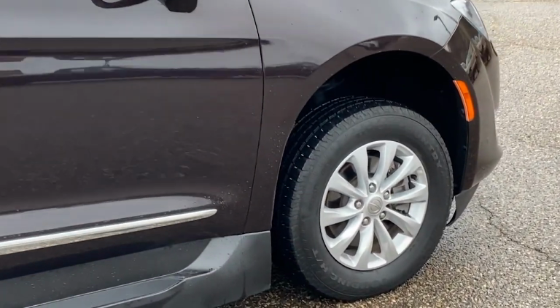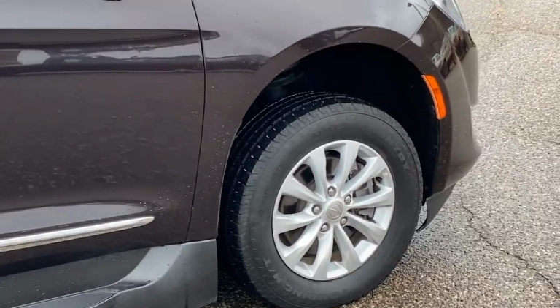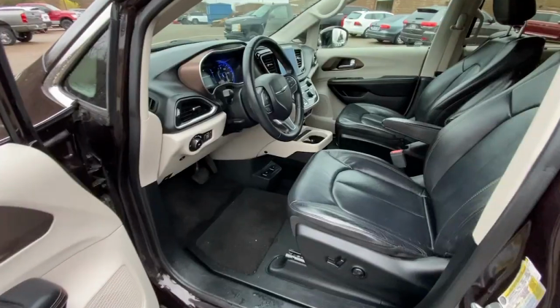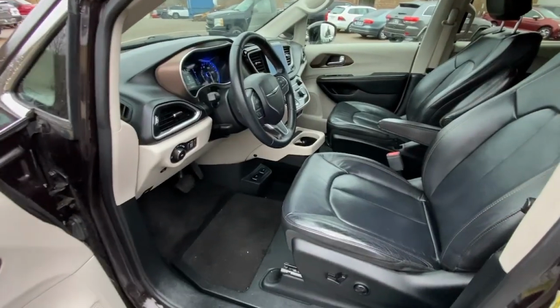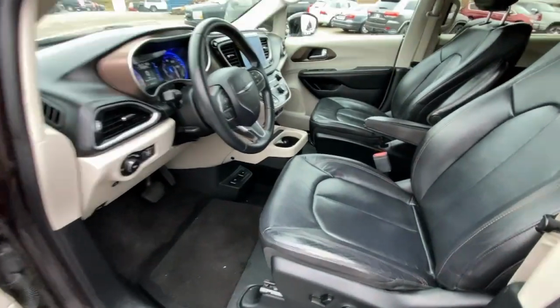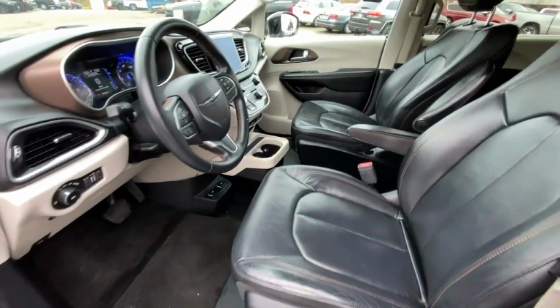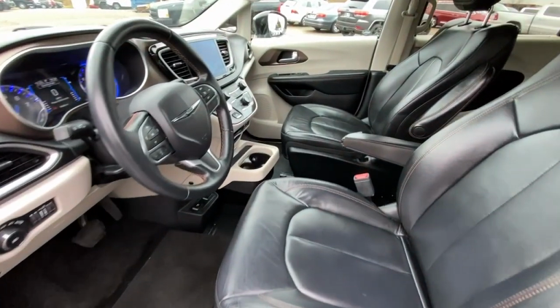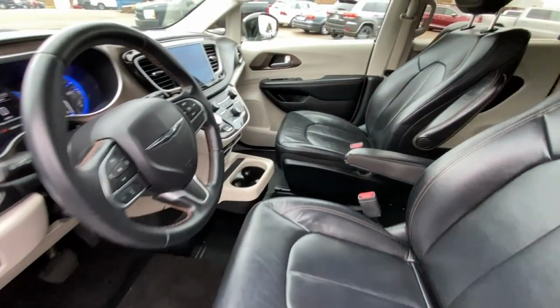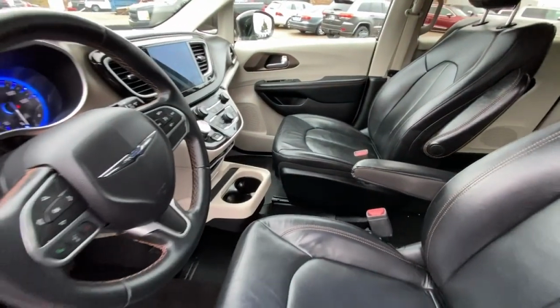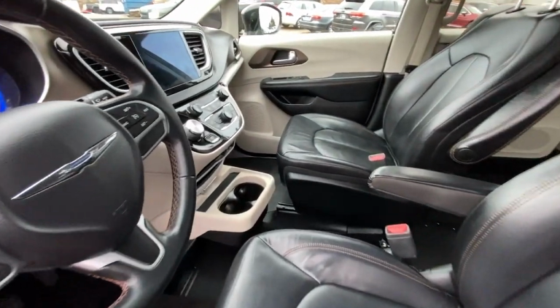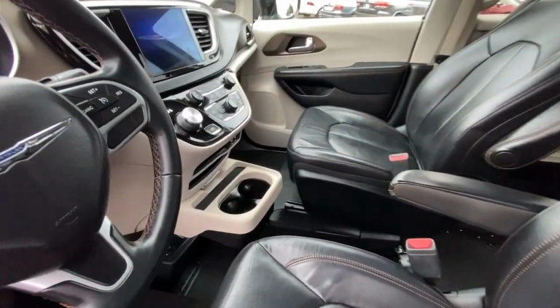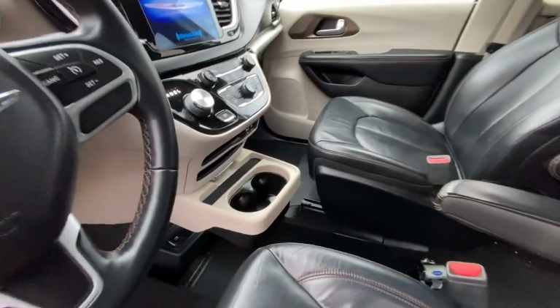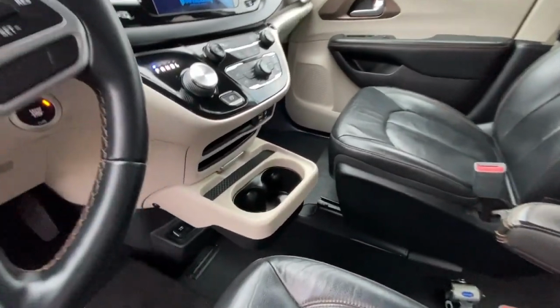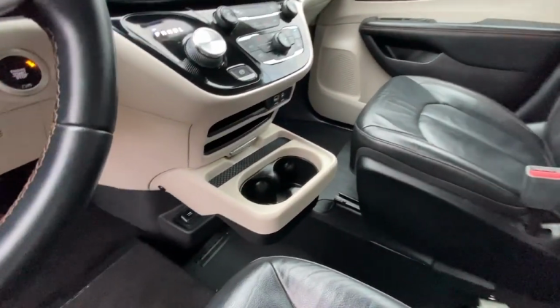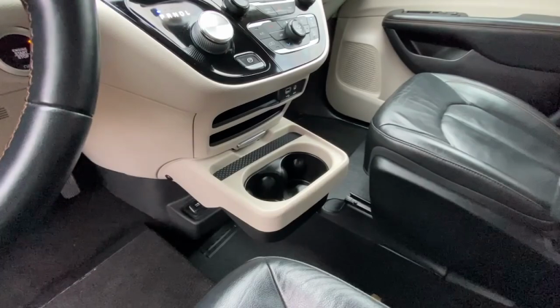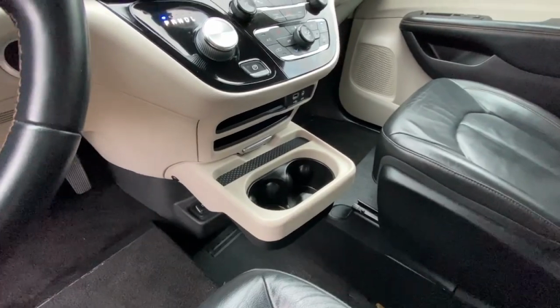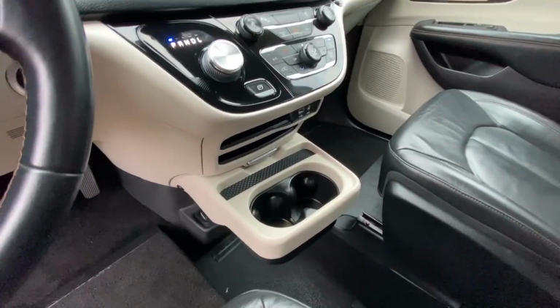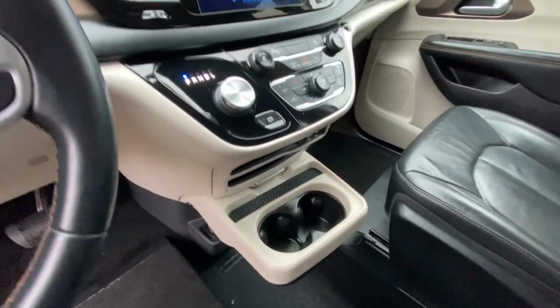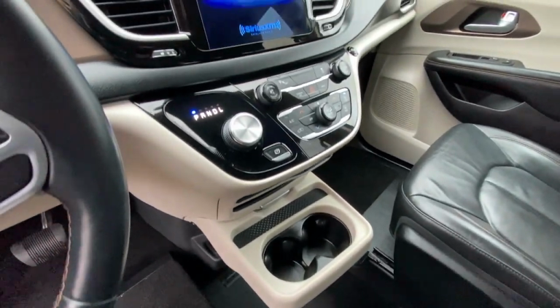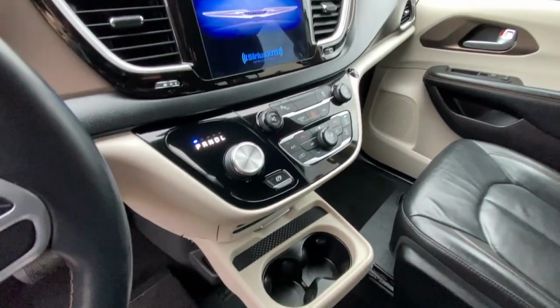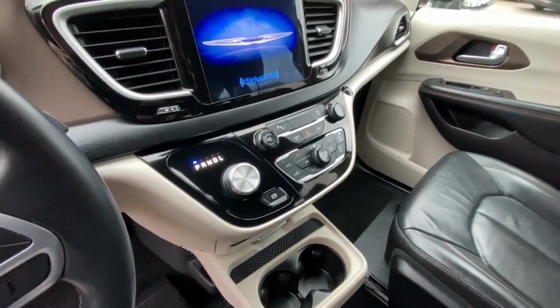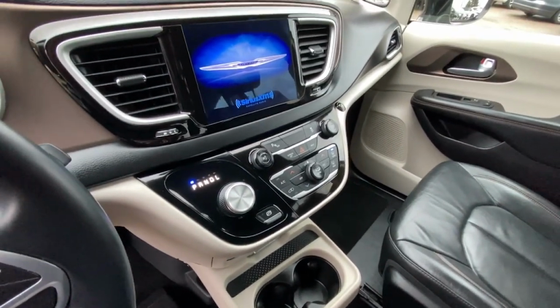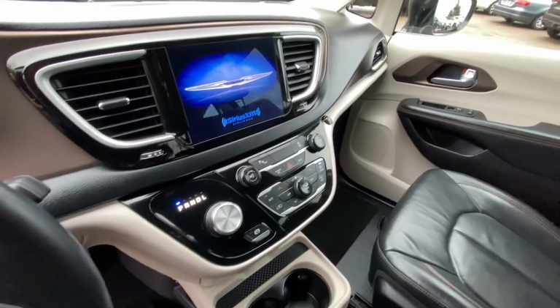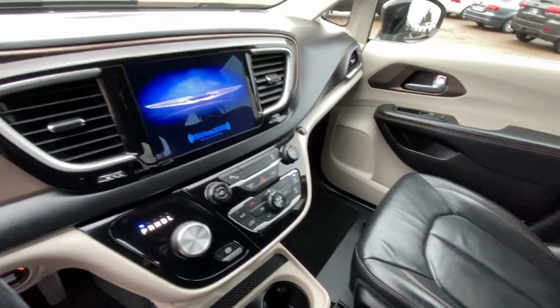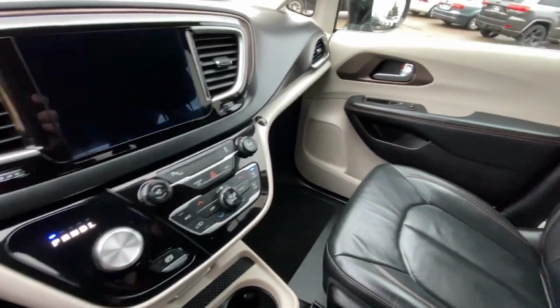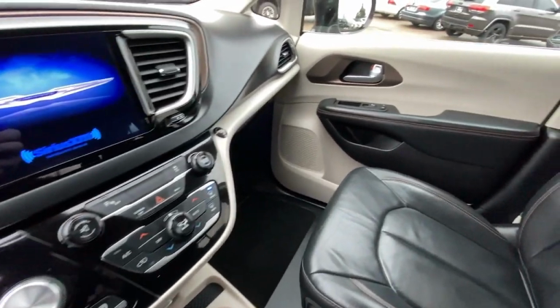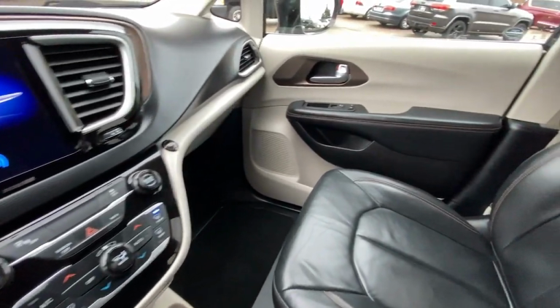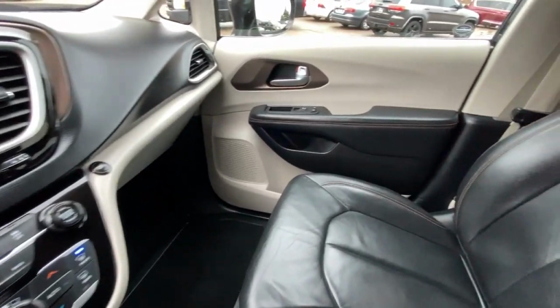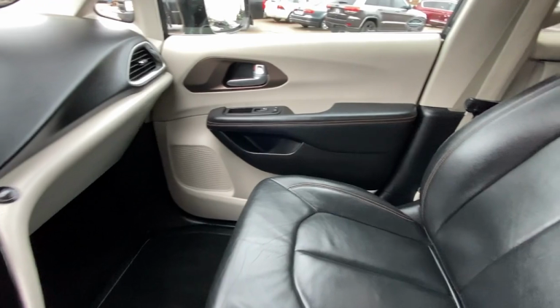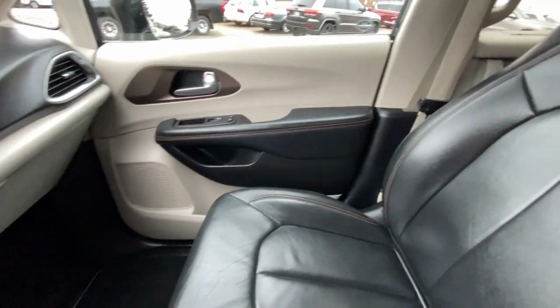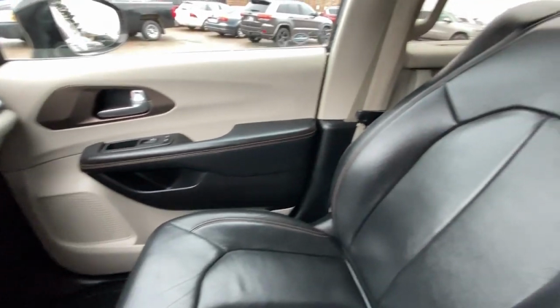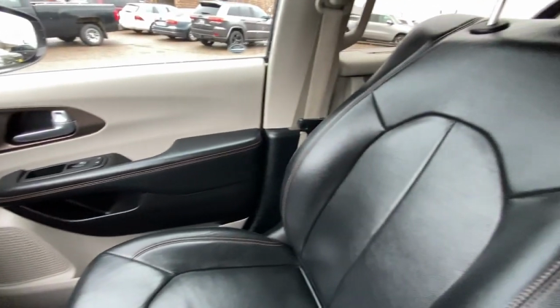Keyless entry, V6 cylinder engine, heated mirrors, power liftgate, fog lamps, satellite radio, keyless start, backup camera, aluminum wheels, third row seat.